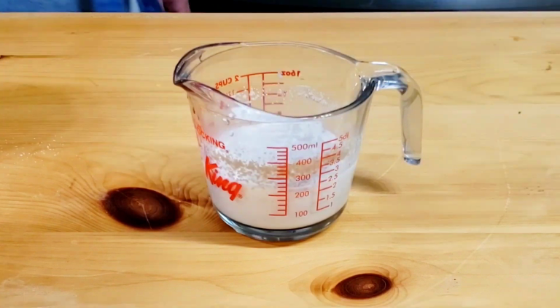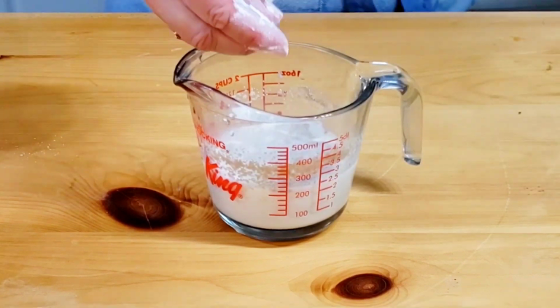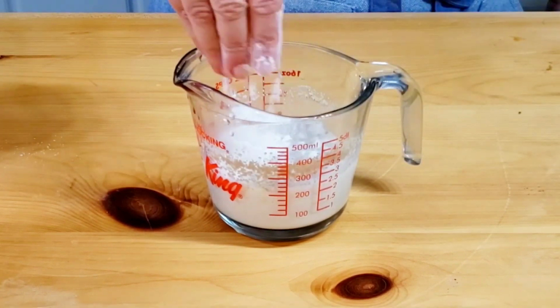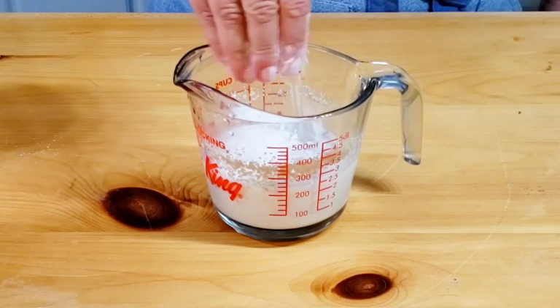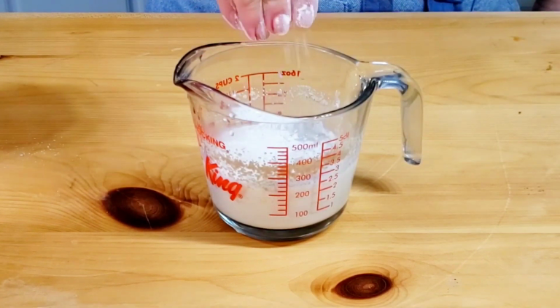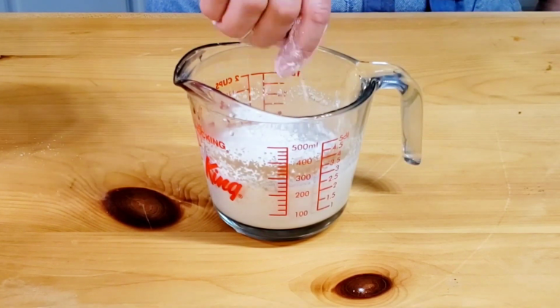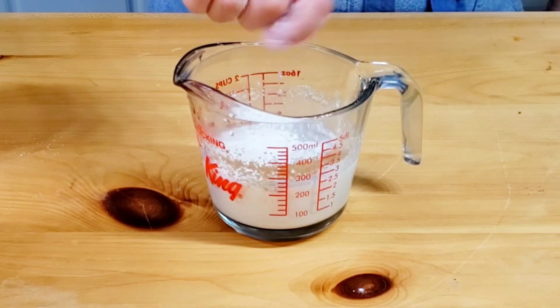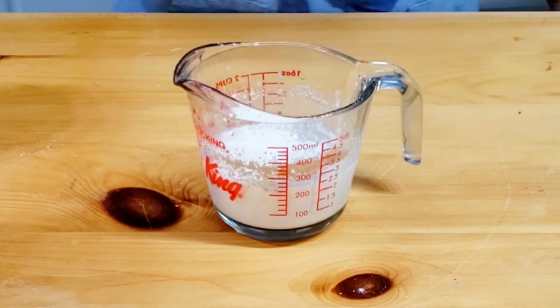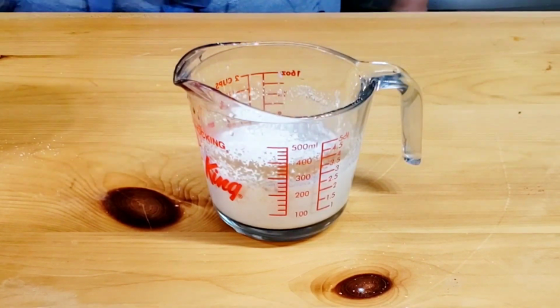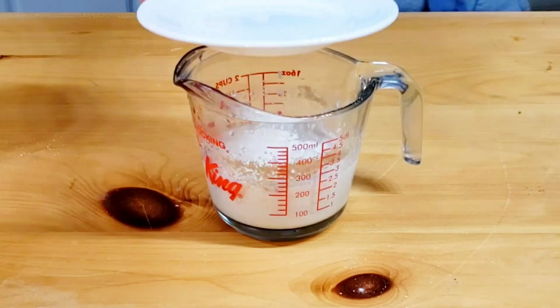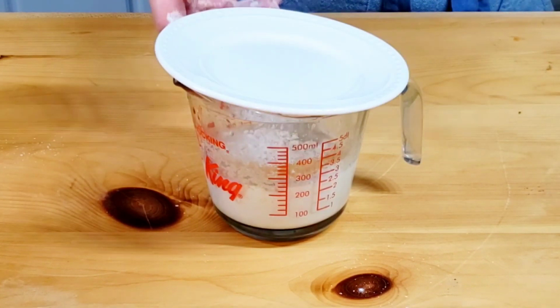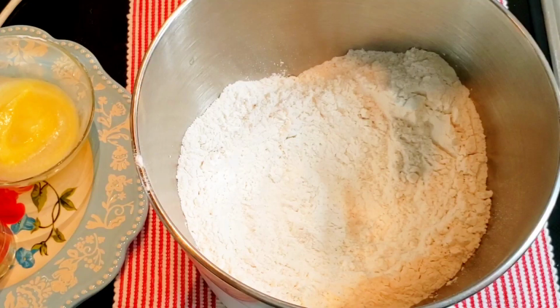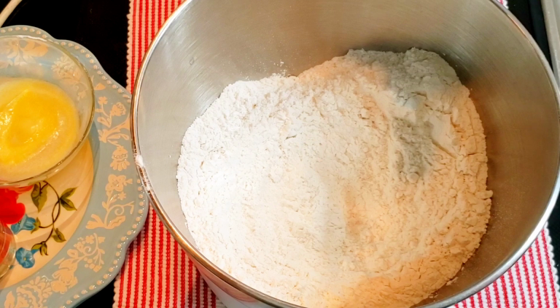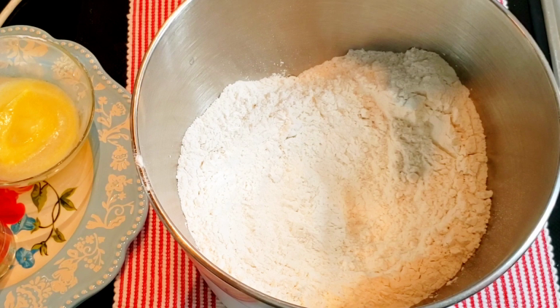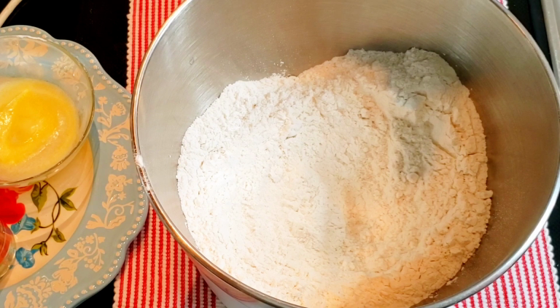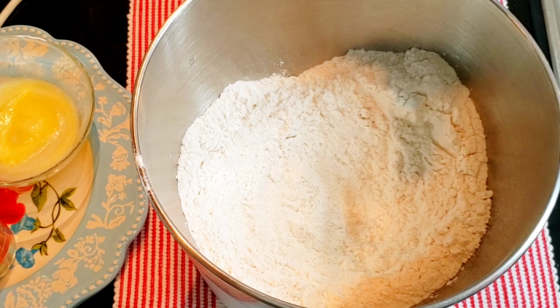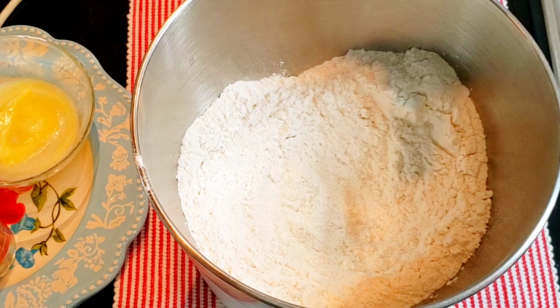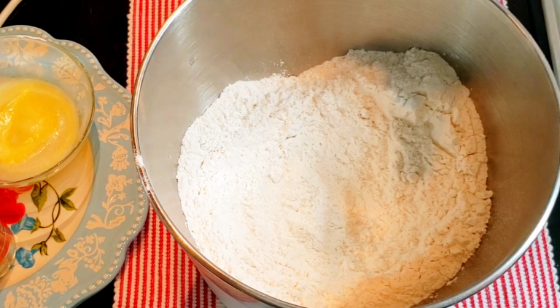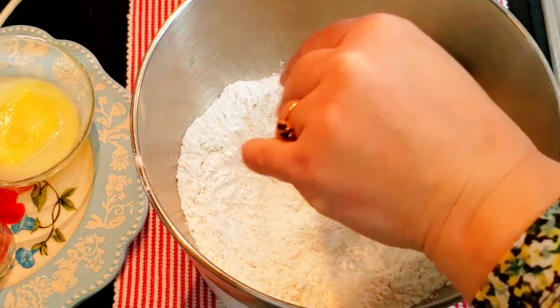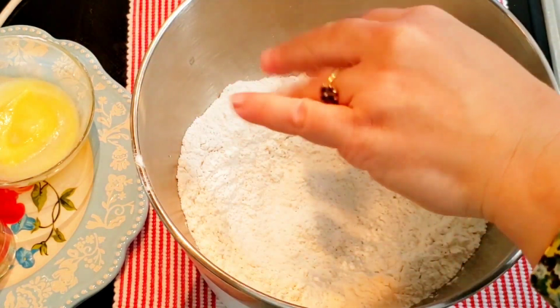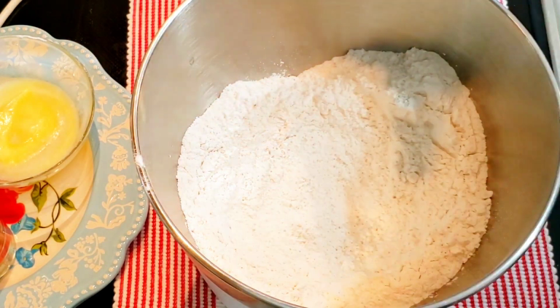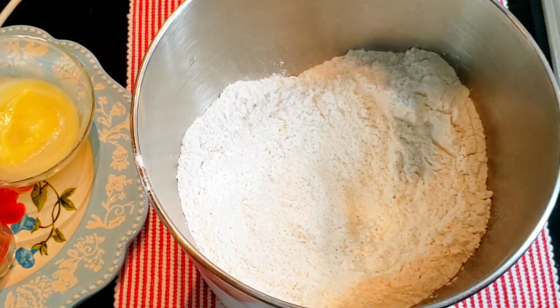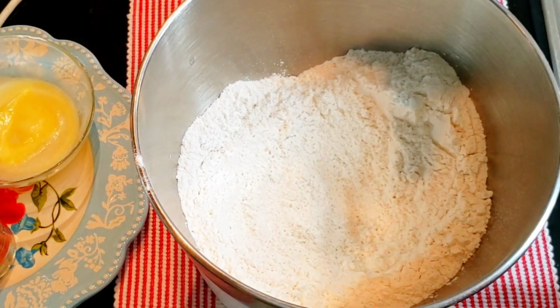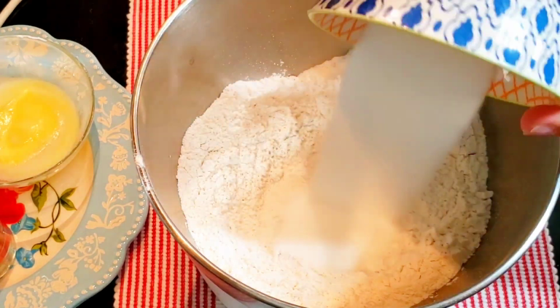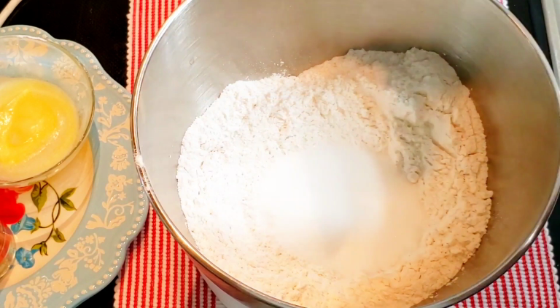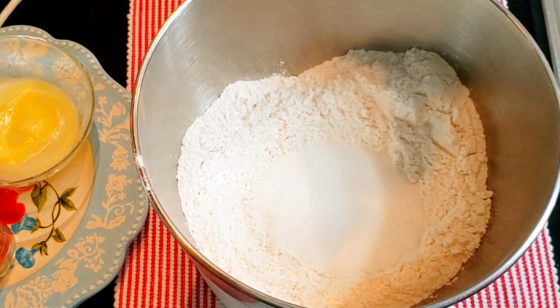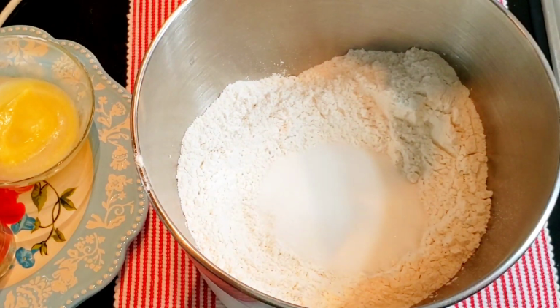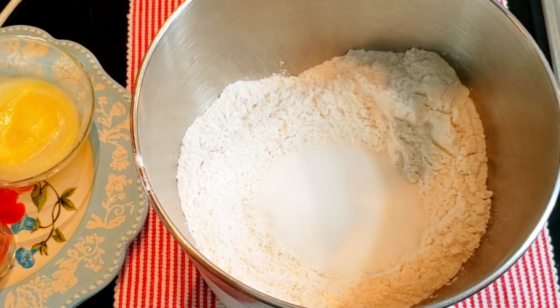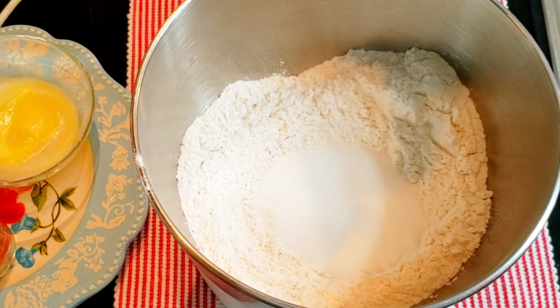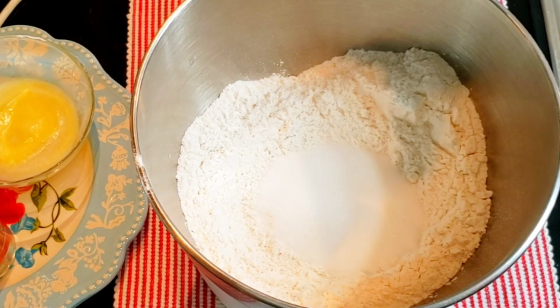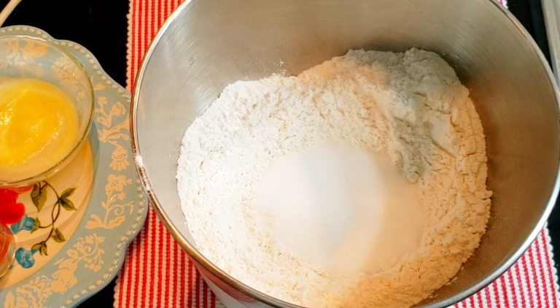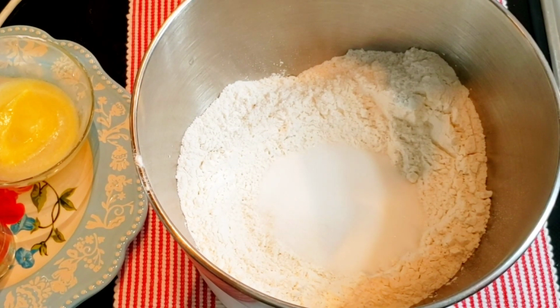Combine the warm milk with the sugar and yeast. Sprinkle a little flour on top and cover the bowl with a plate. Let it rest for 5-8 minutes until the yeast turns frothy.